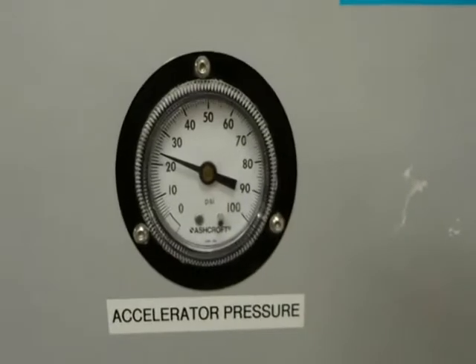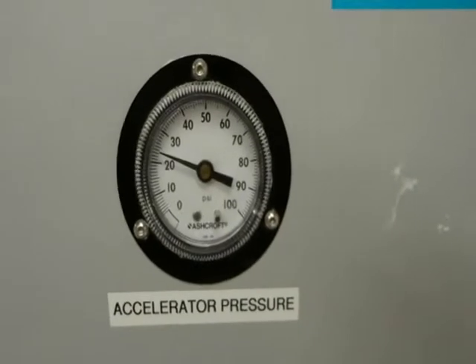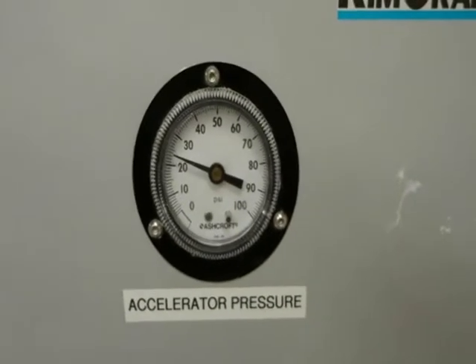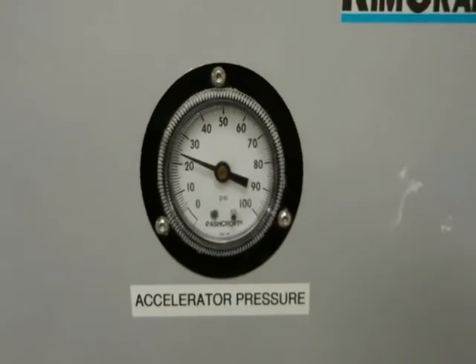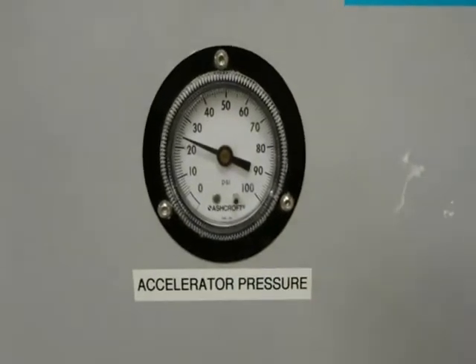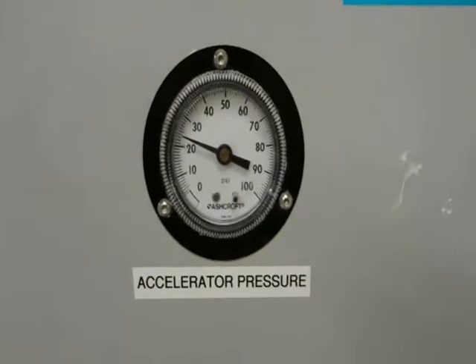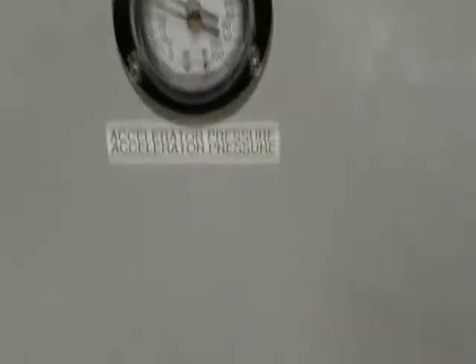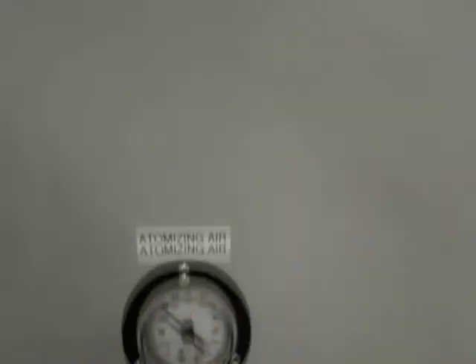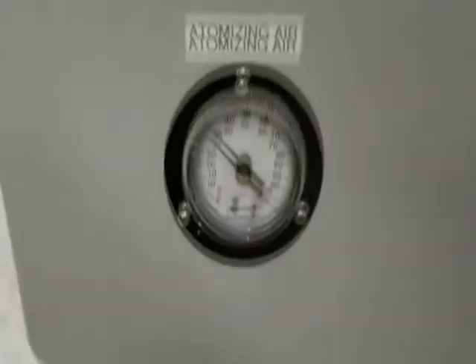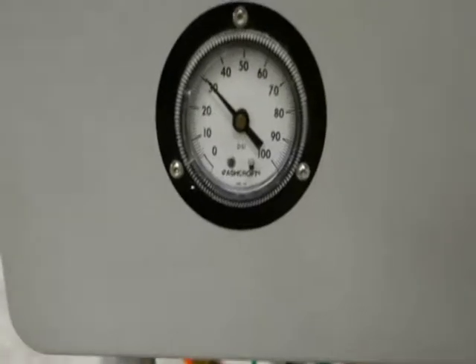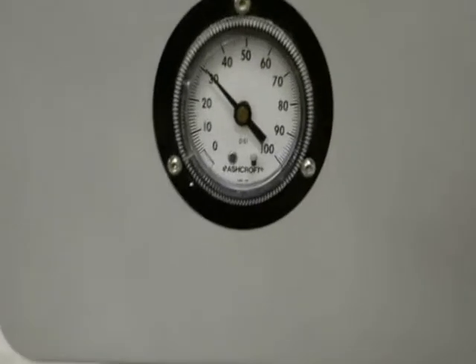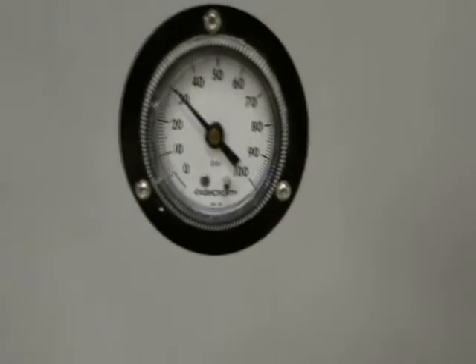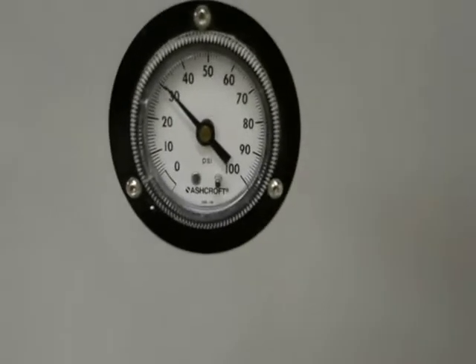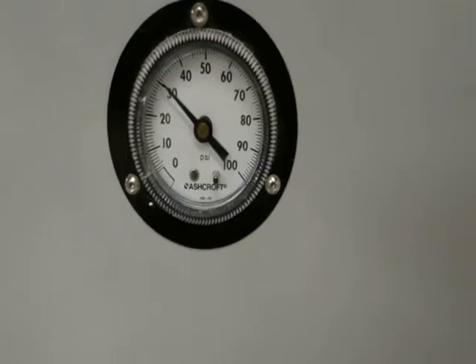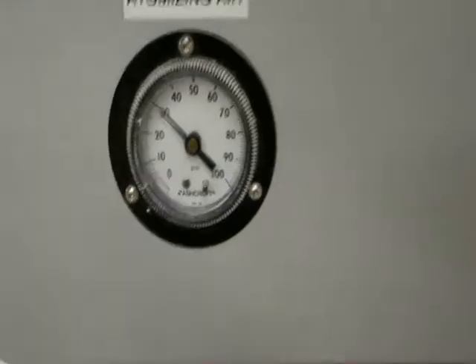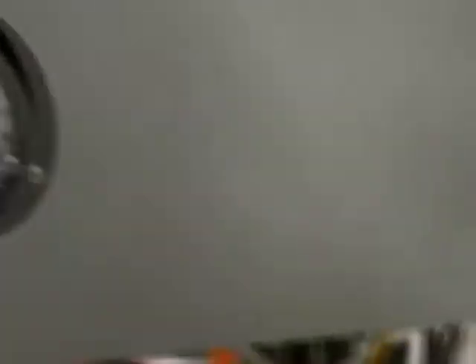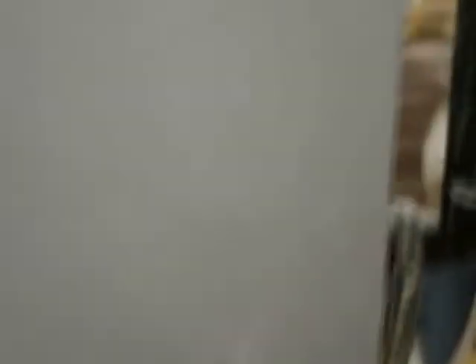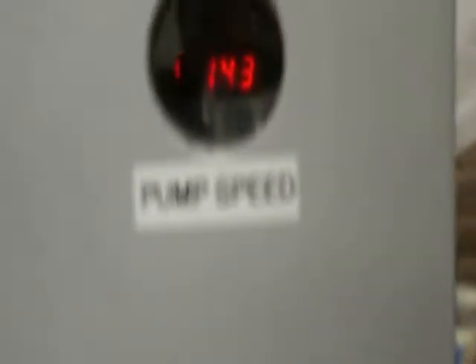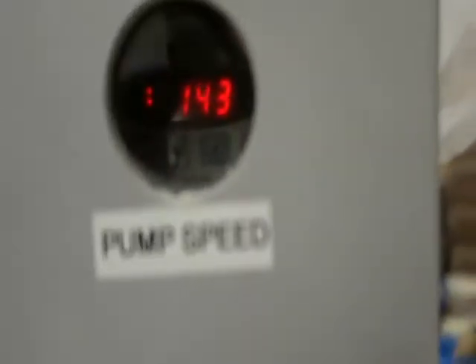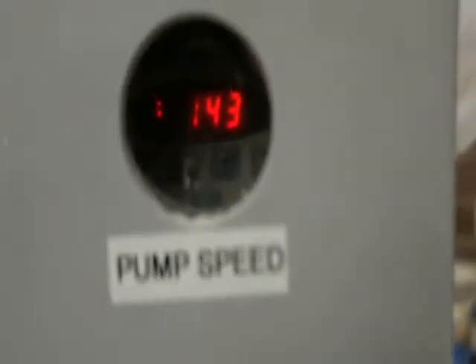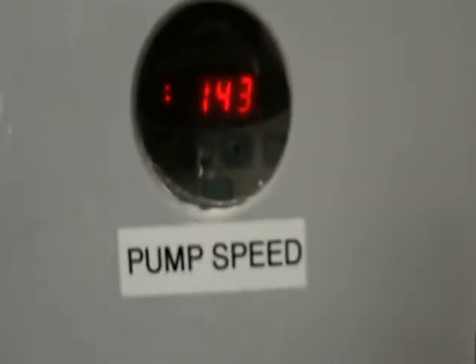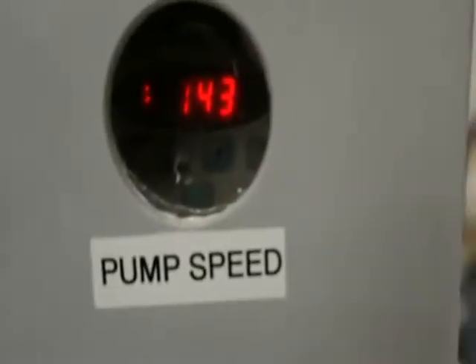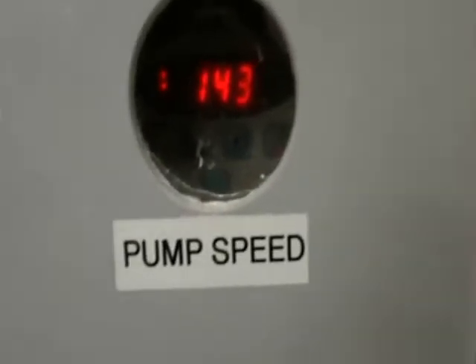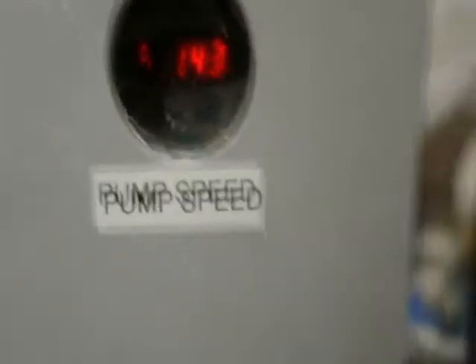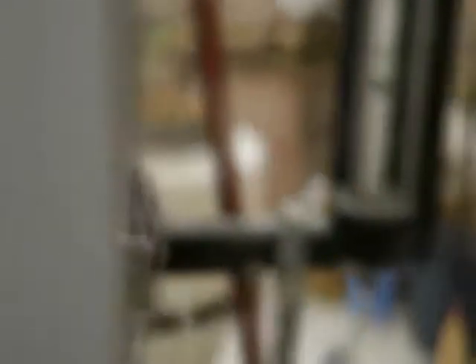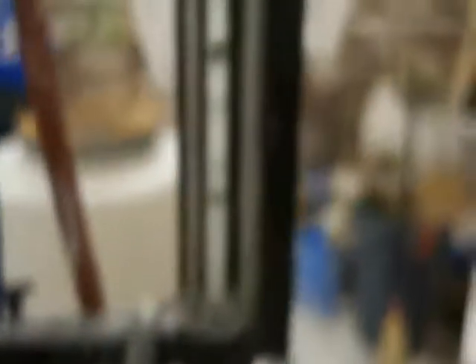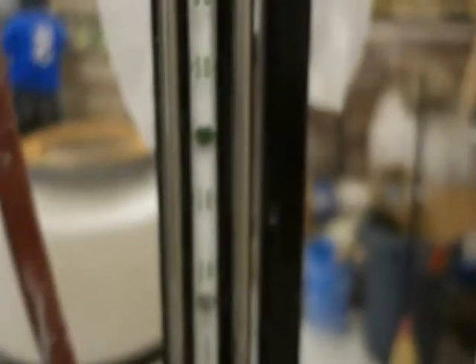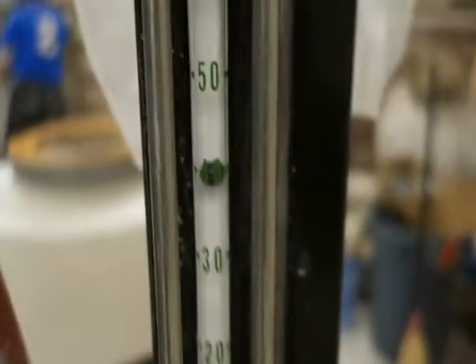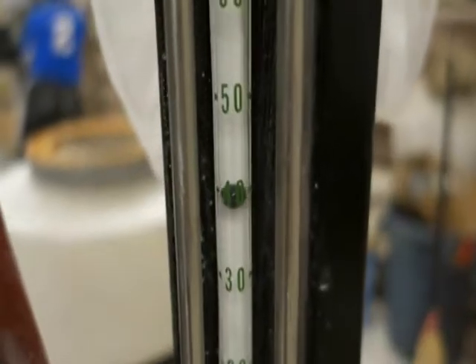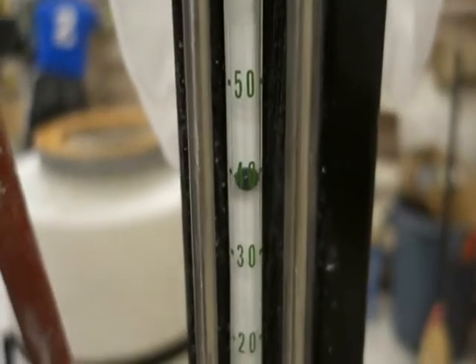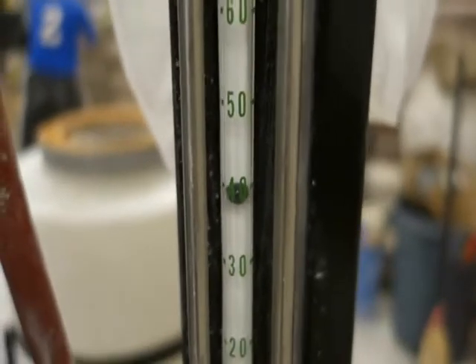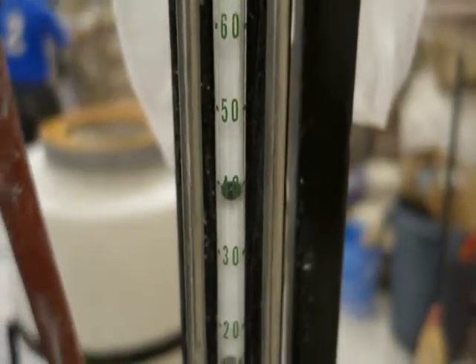Accelerator pressure at 25, atomizing air at 30, pump speed around 140, and accelerator flow at 40.